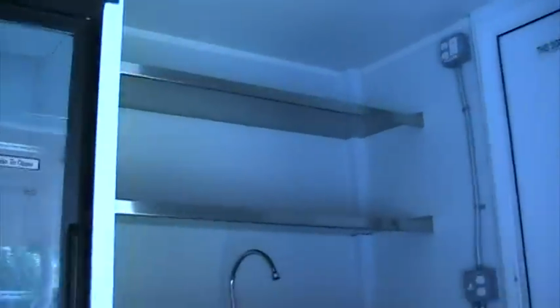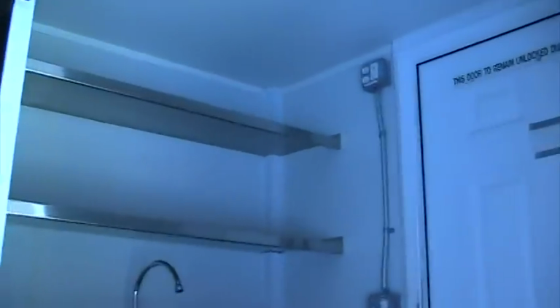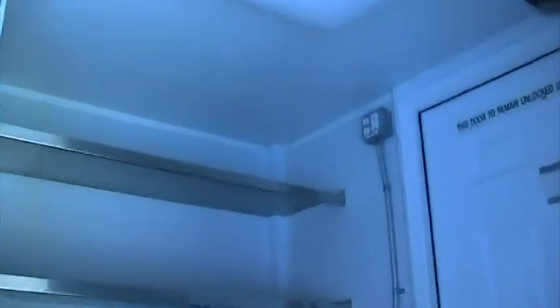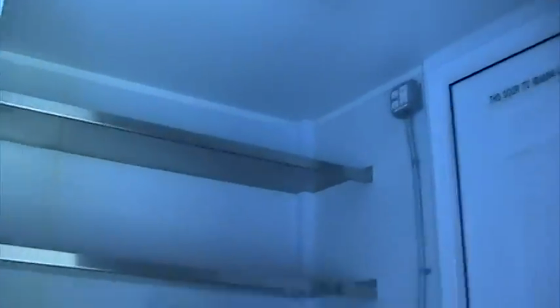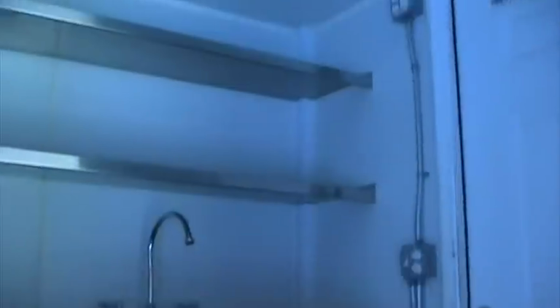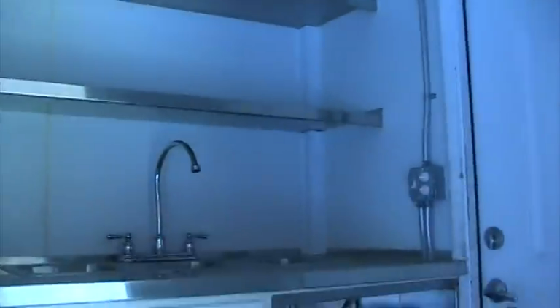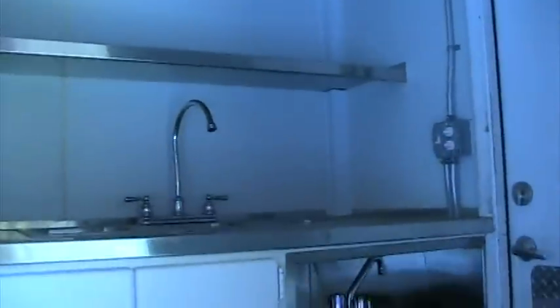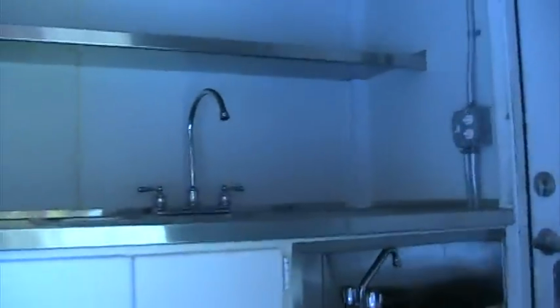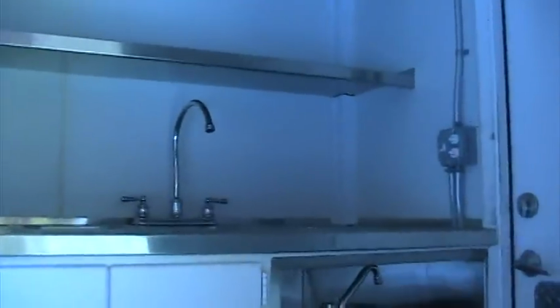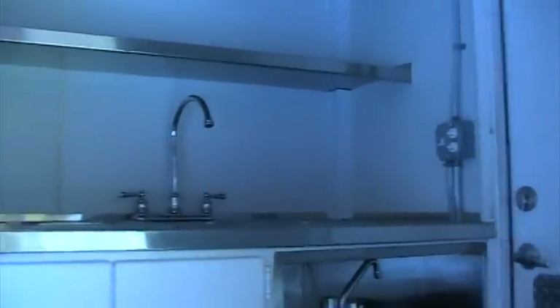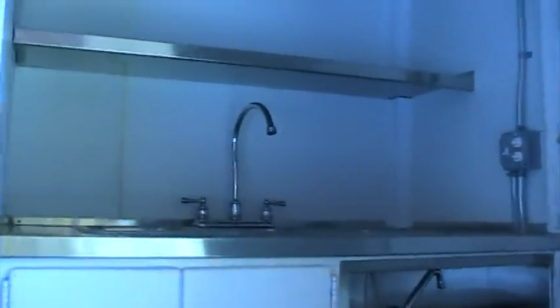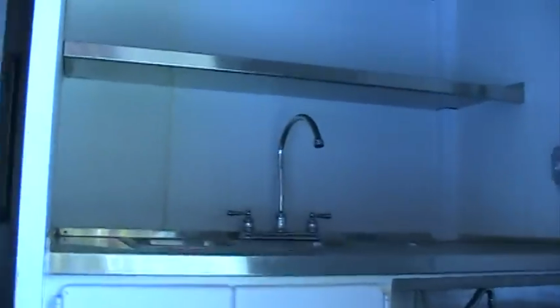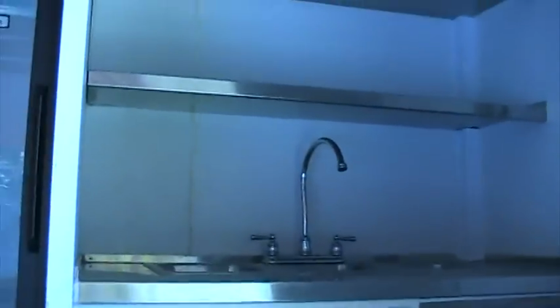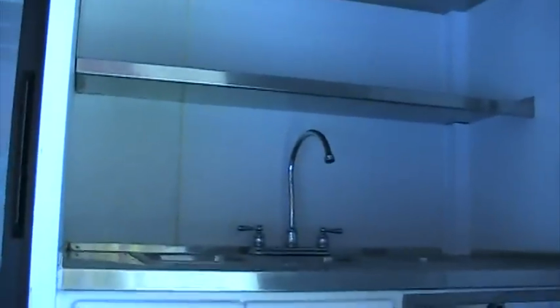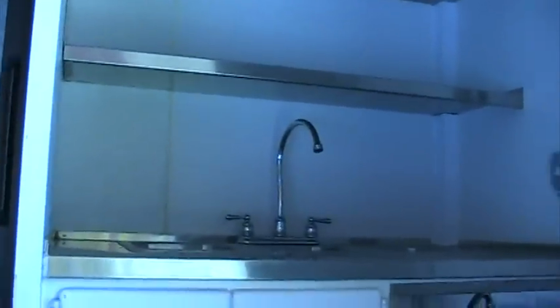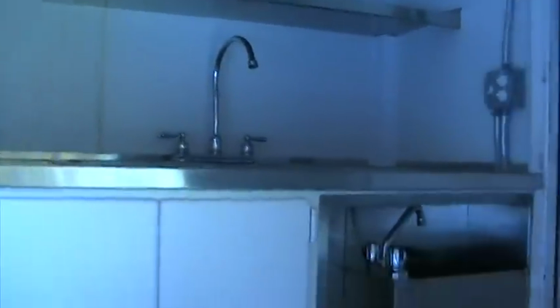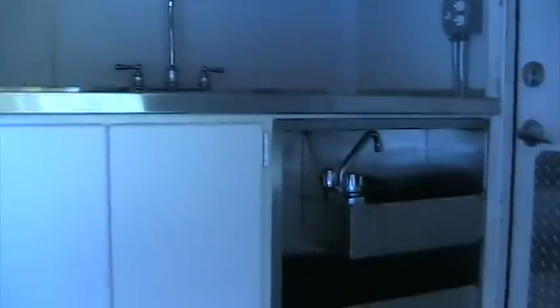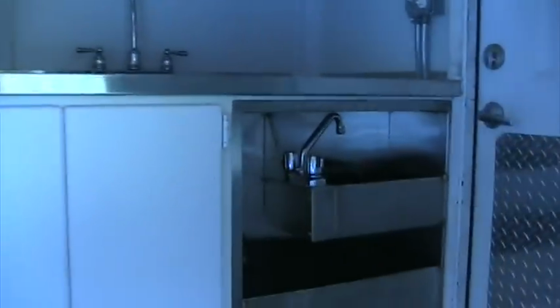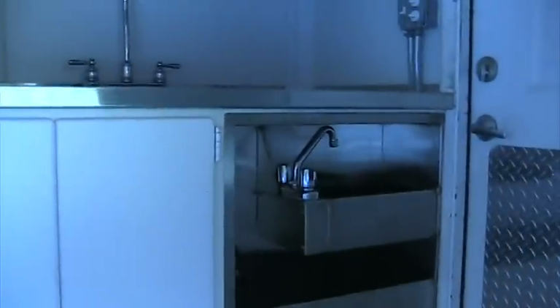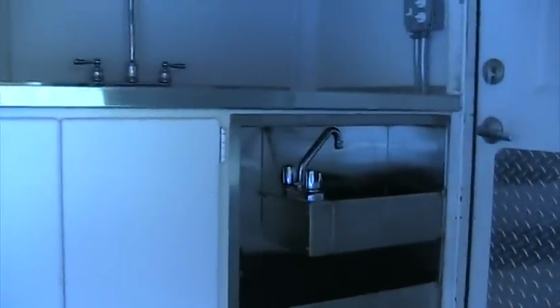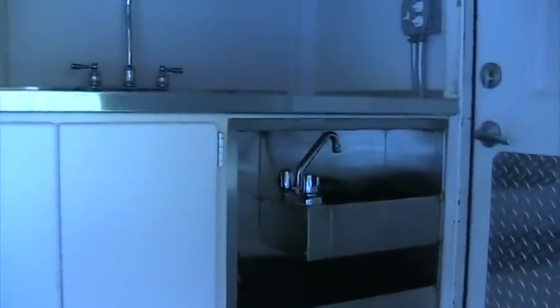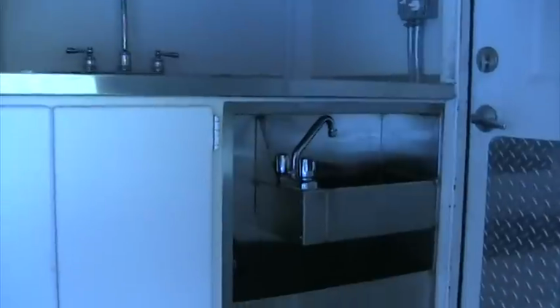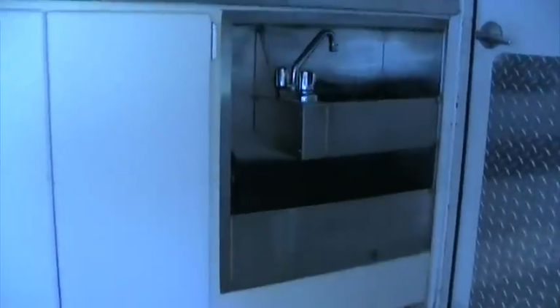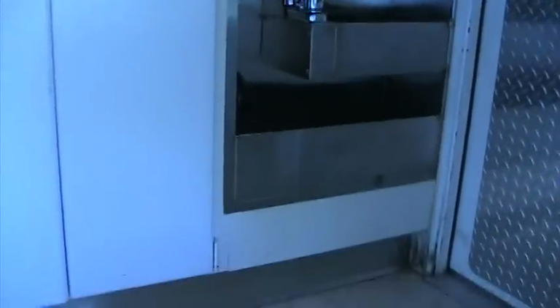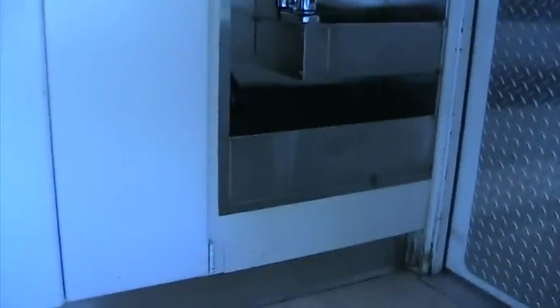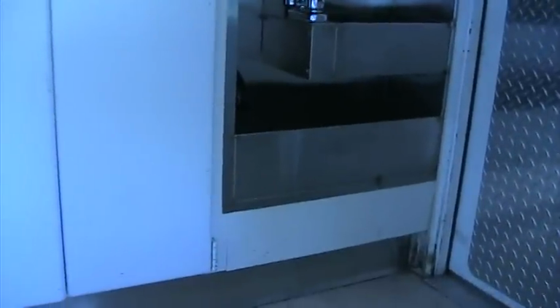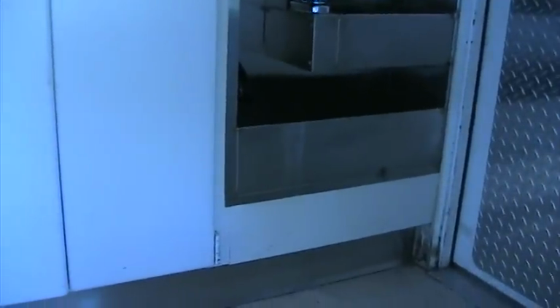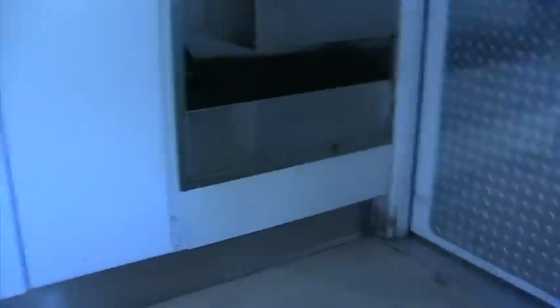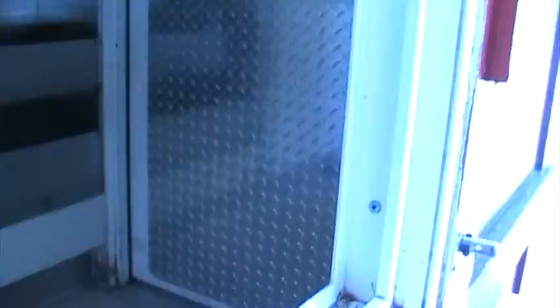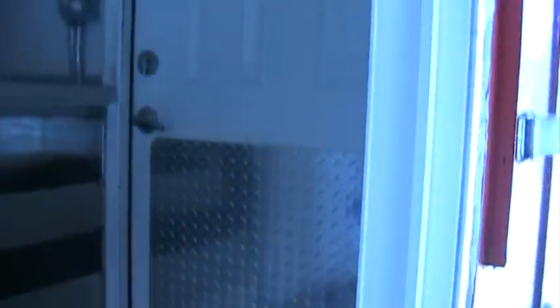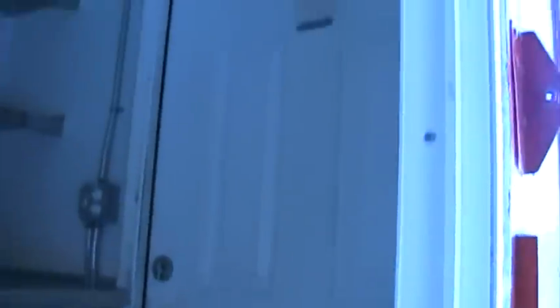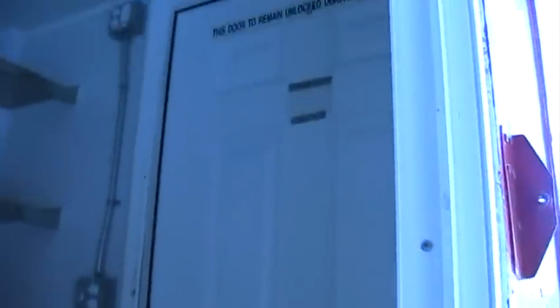More shelving, lots of plugs. Your three-compartment sink. Your hand washing sink. Your mop sink. Solid door.